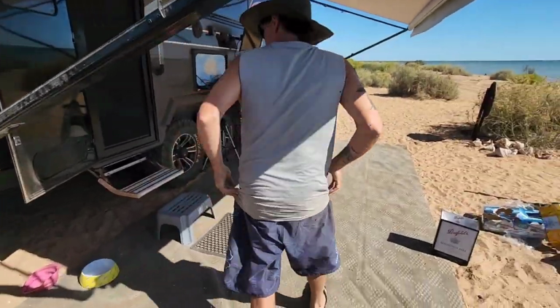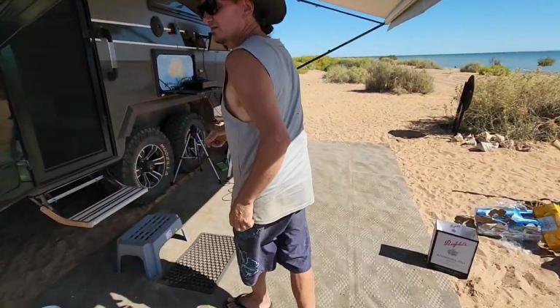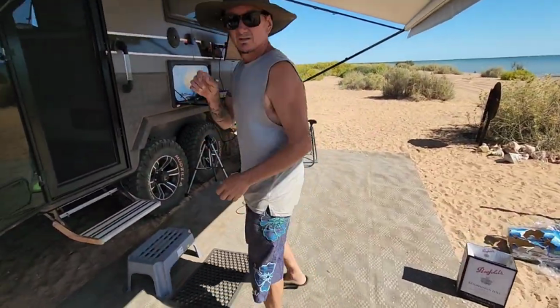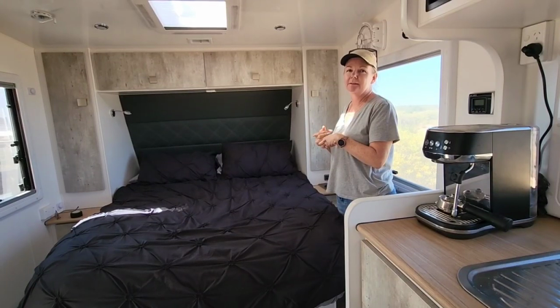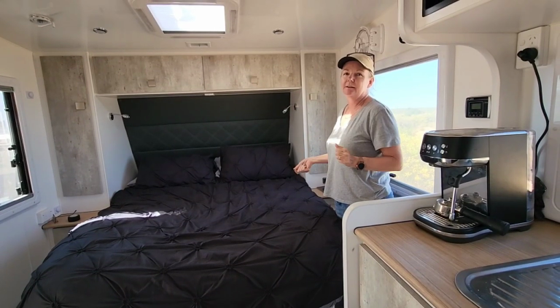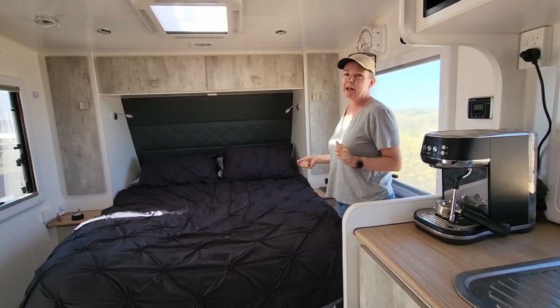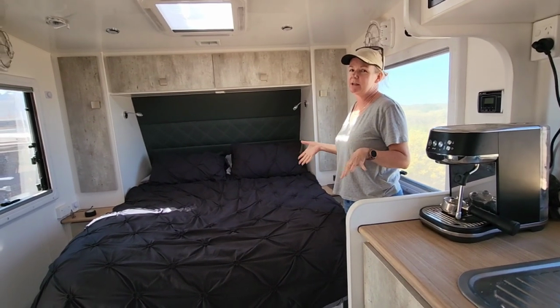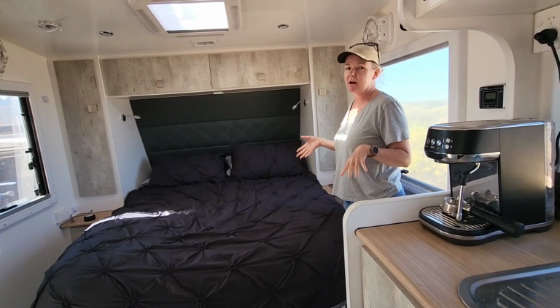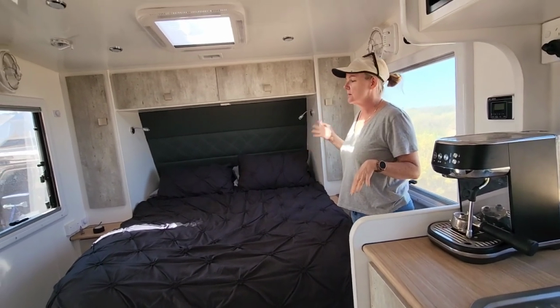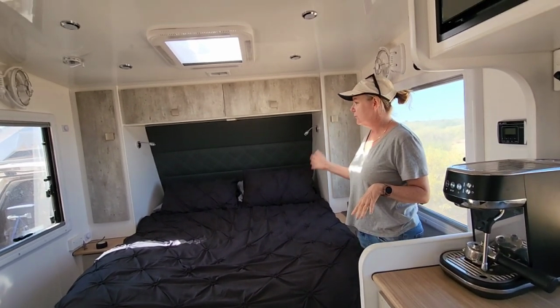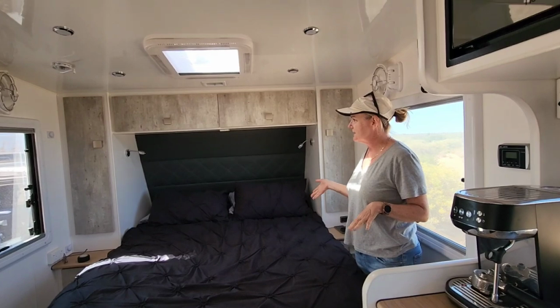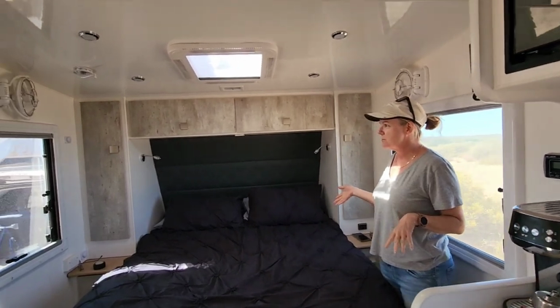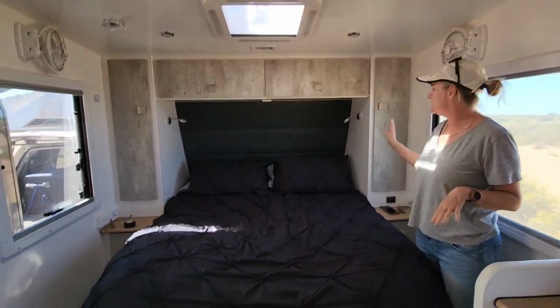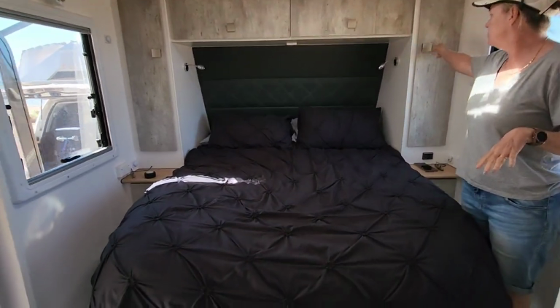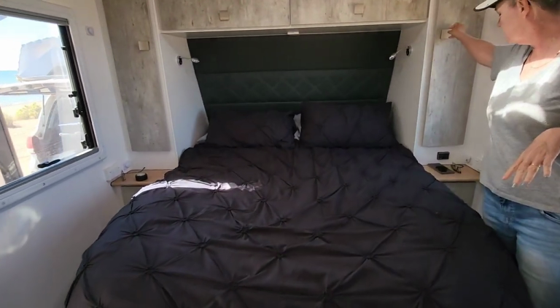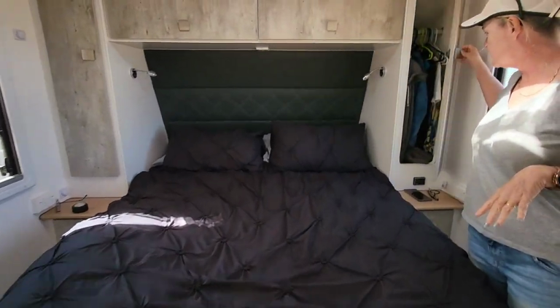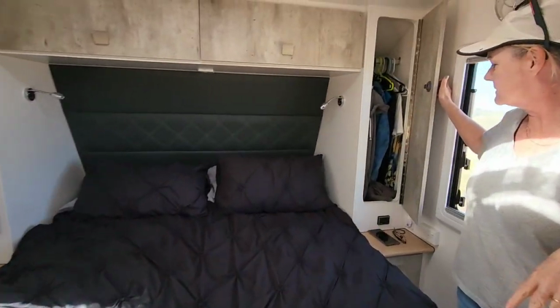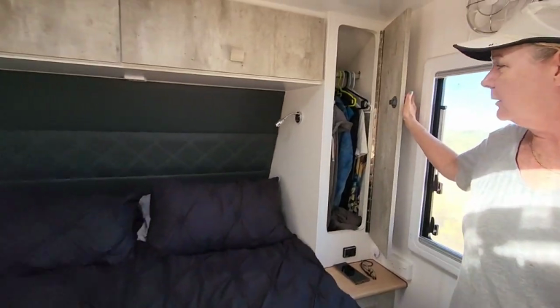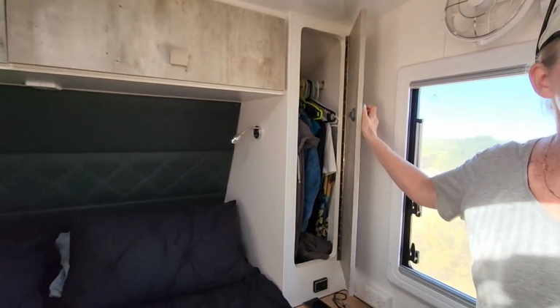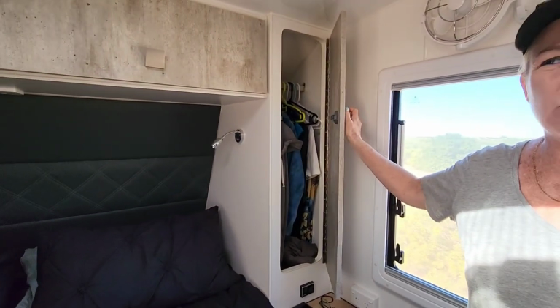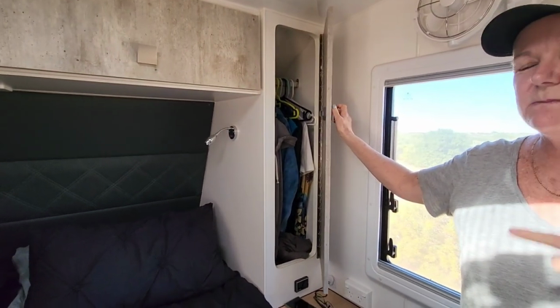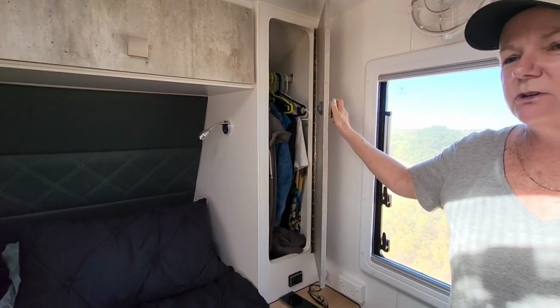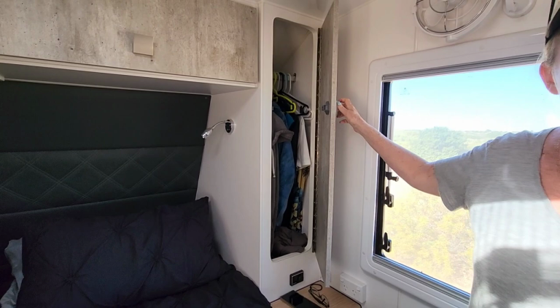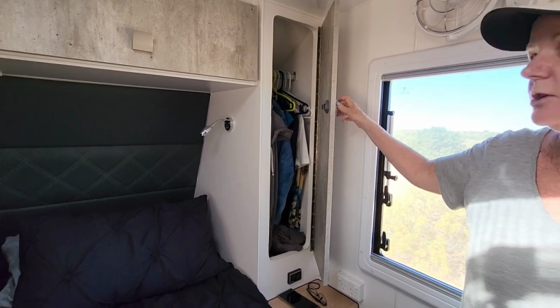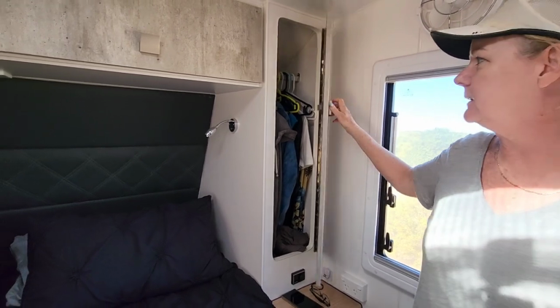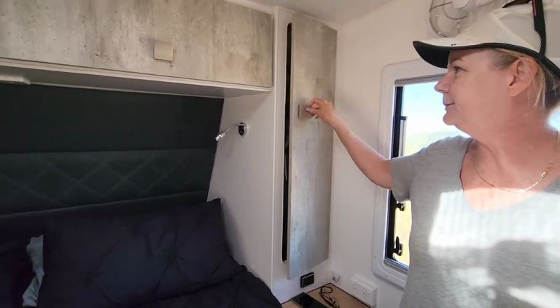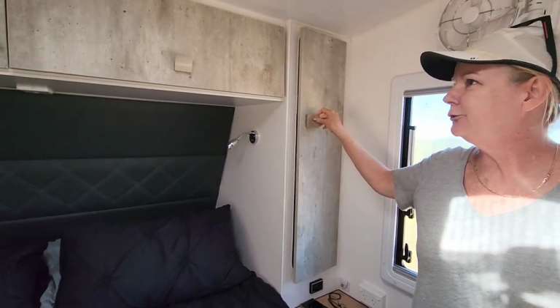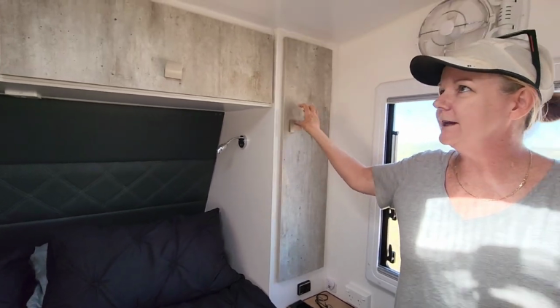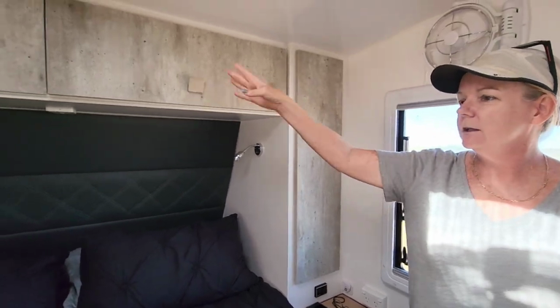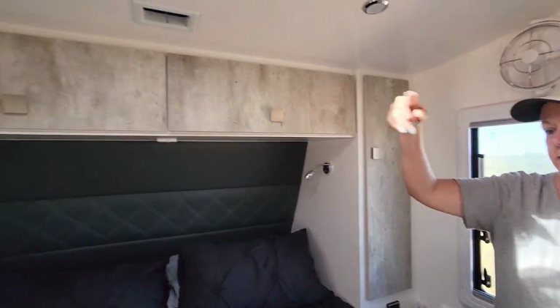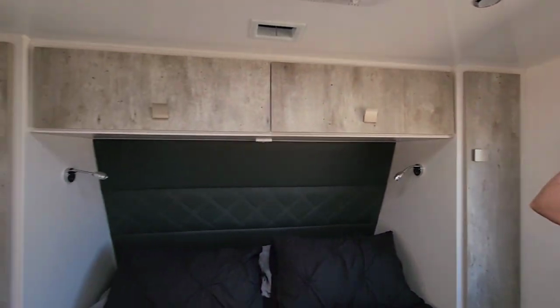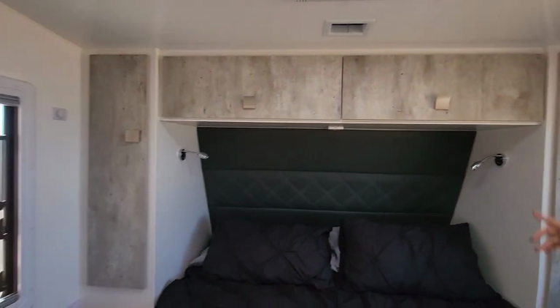Inside - full queen size bed, excuse the mess. There's wardrobe space which we're going to change out for shelves as we don't really need it. Lots of storage across the top.